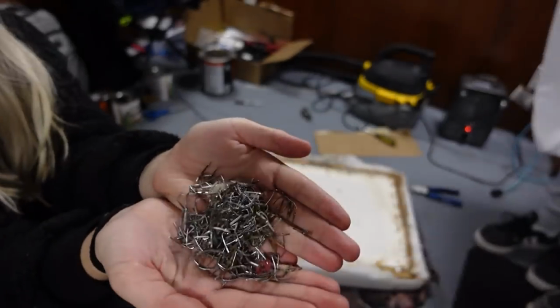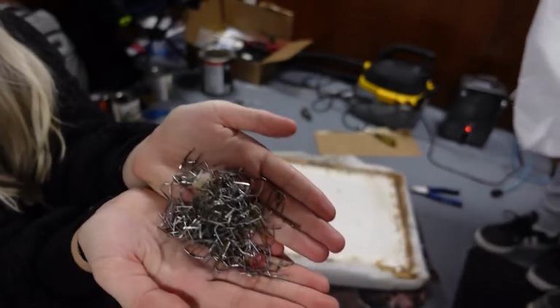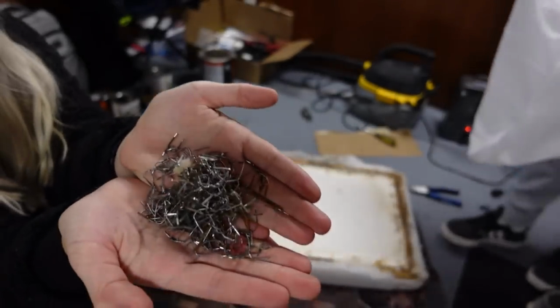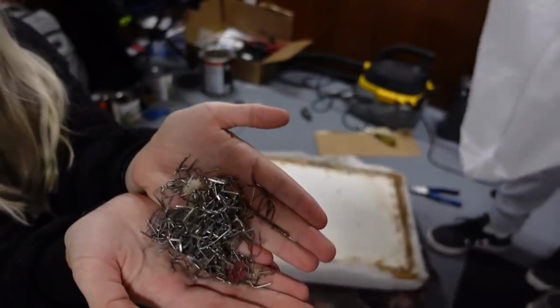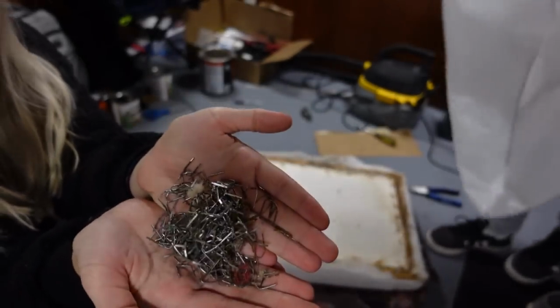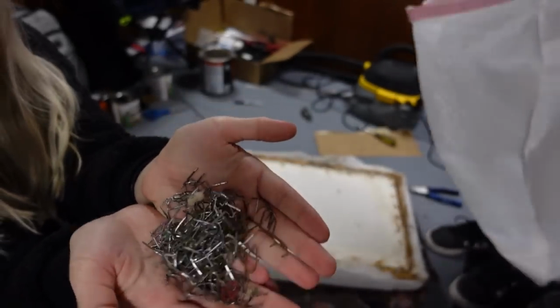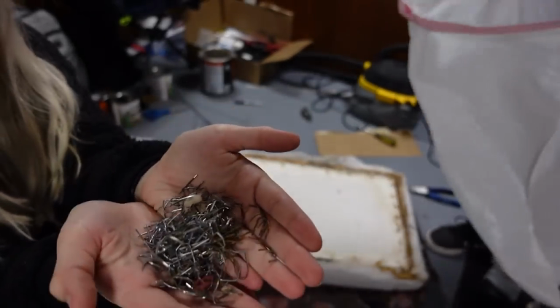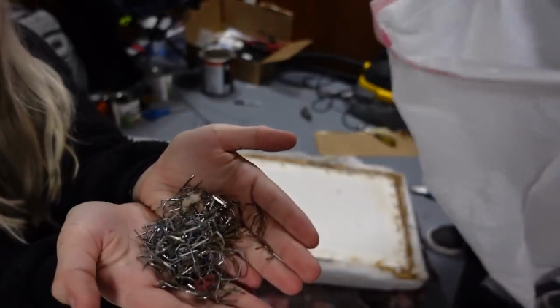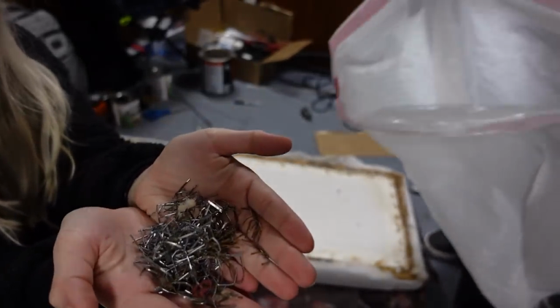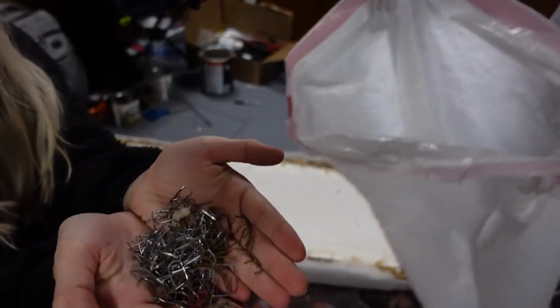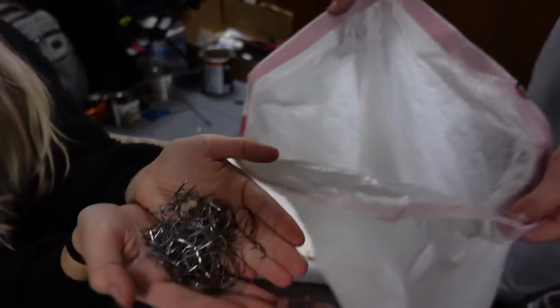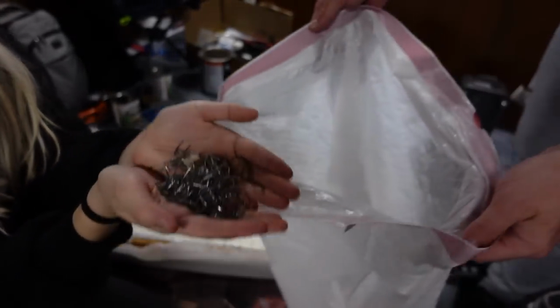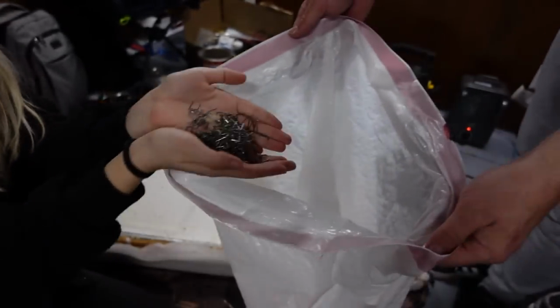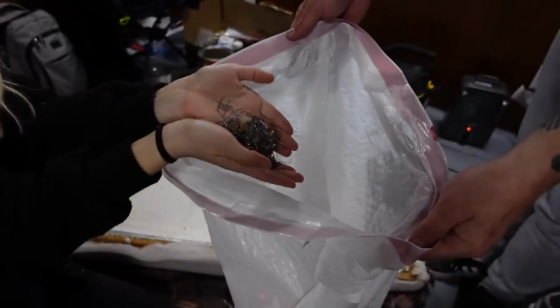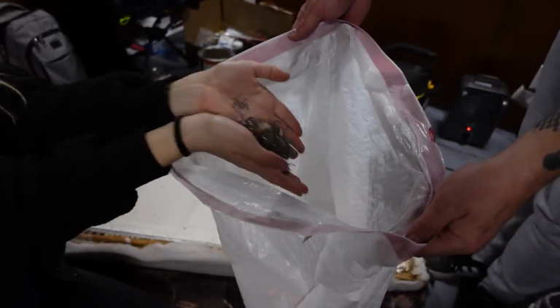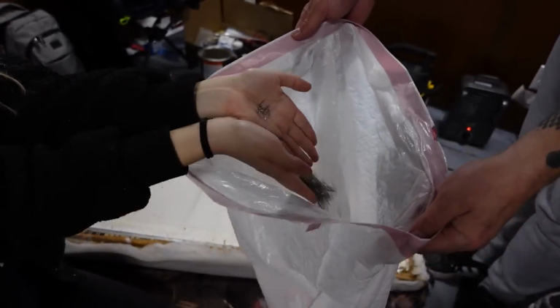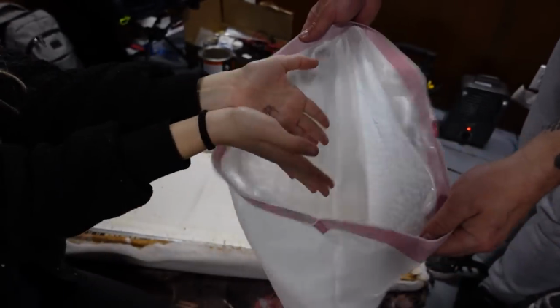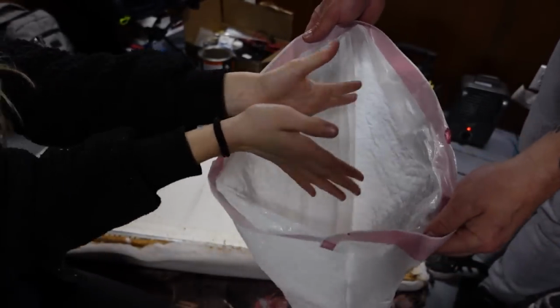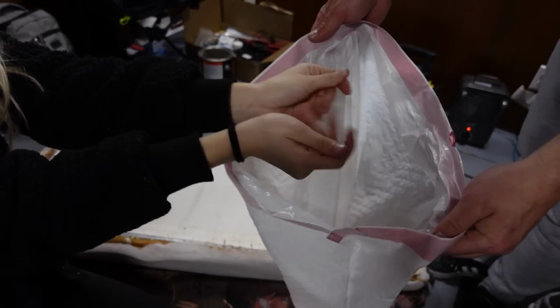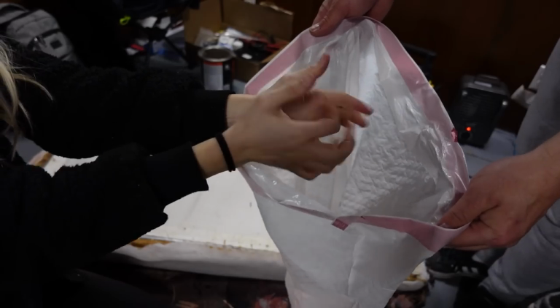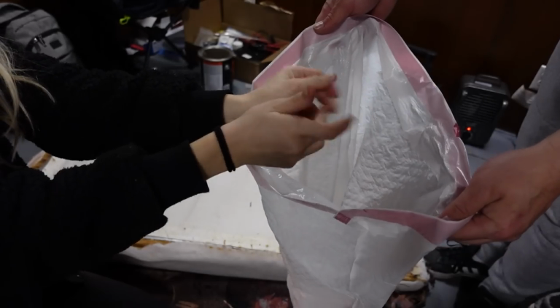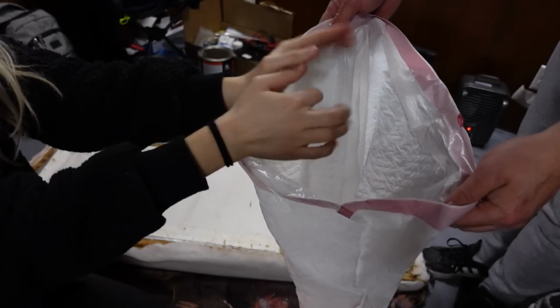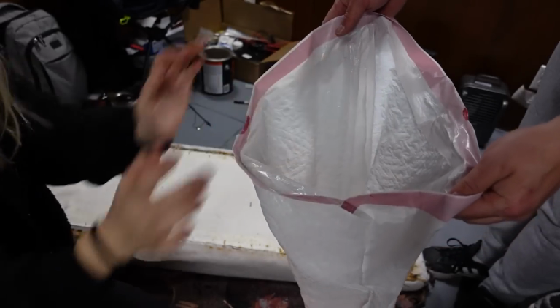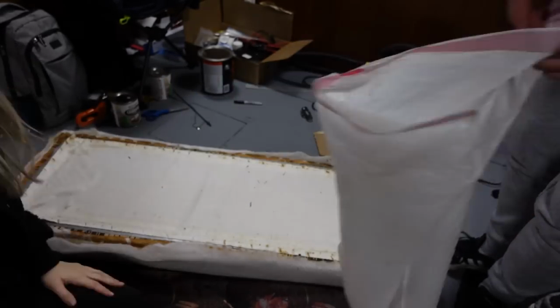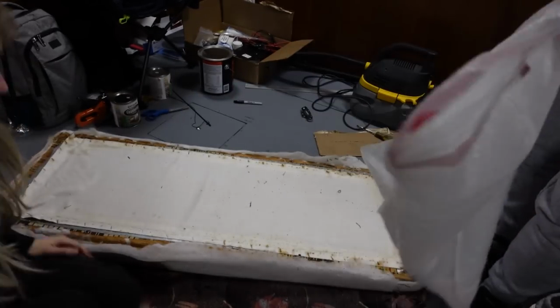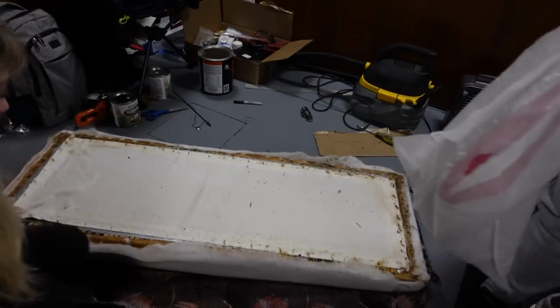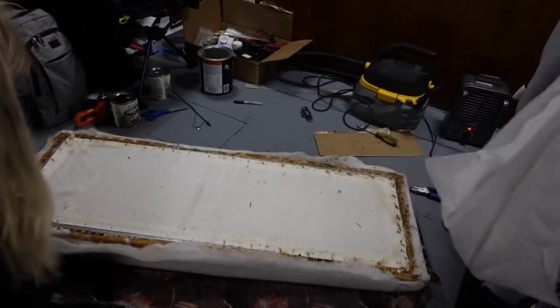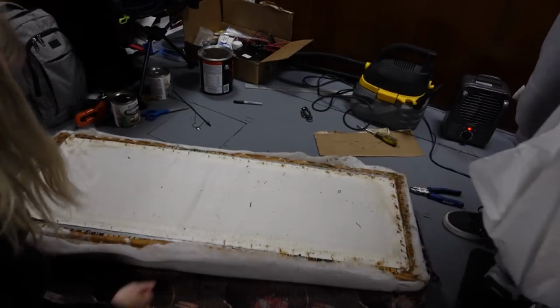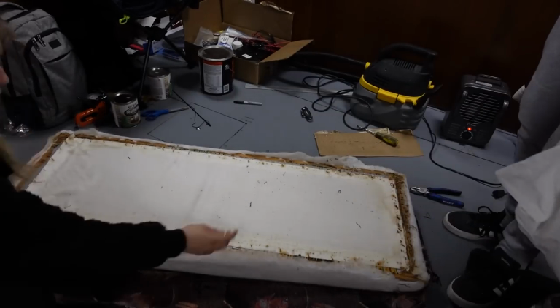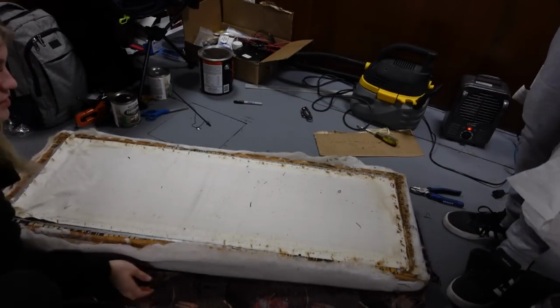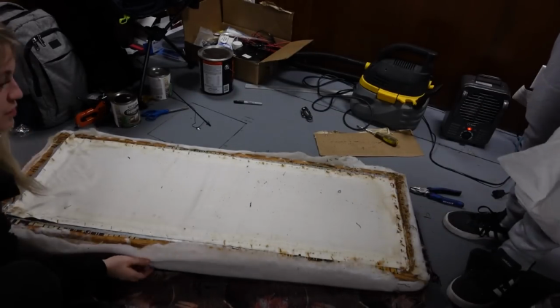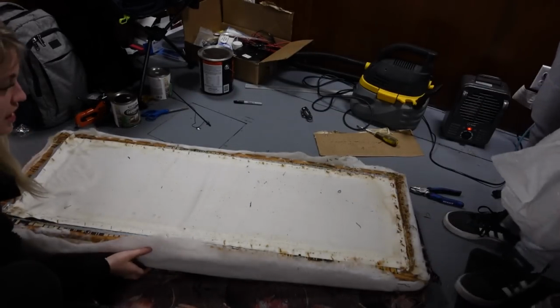That's a lot of staples for one. Okay, let's turn it over and see what we got.